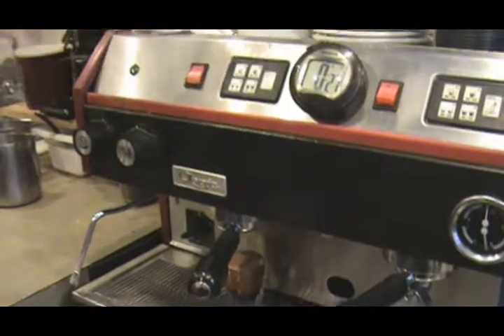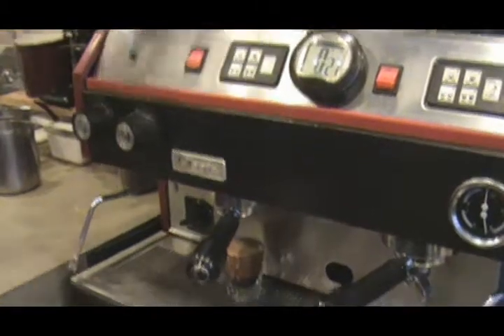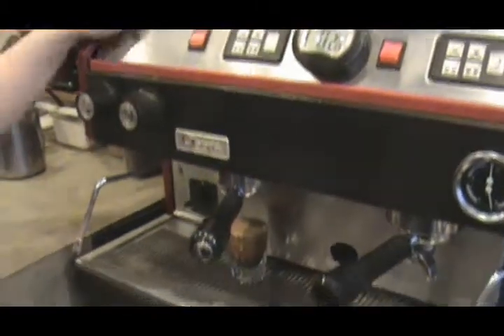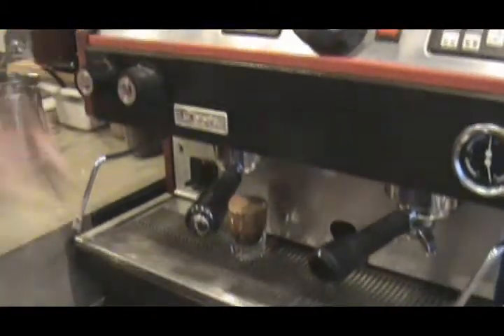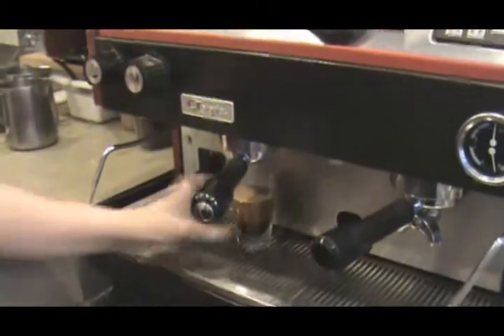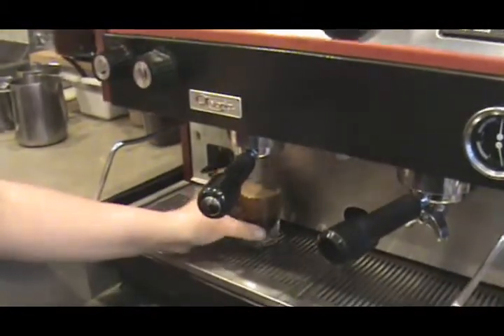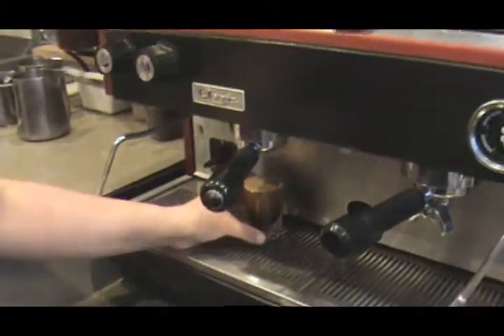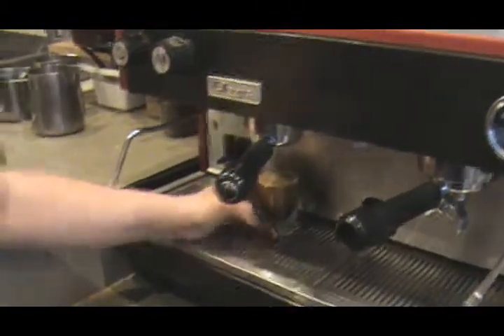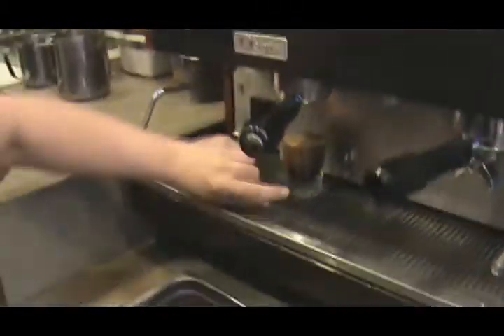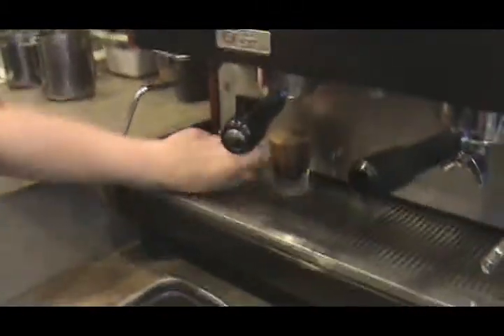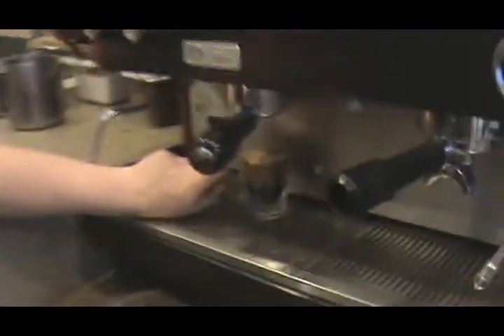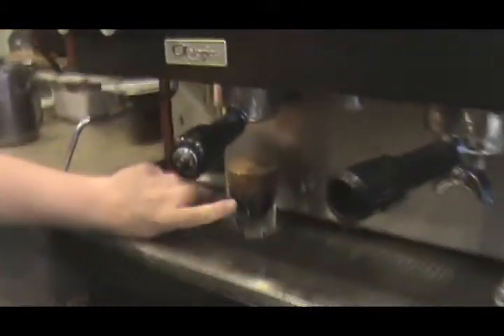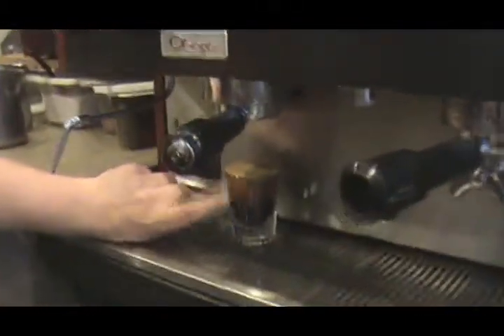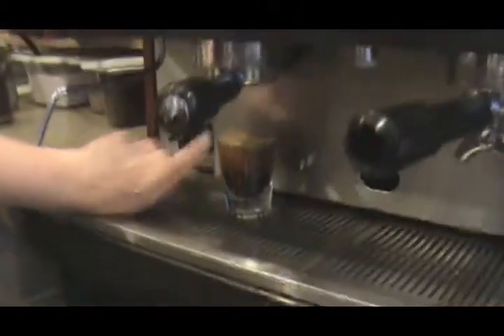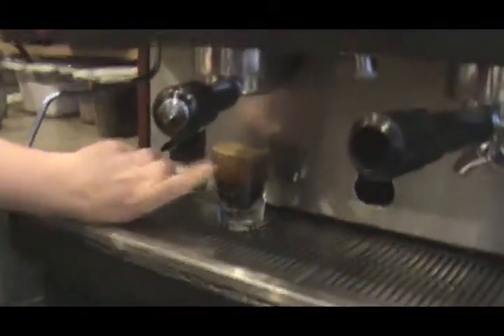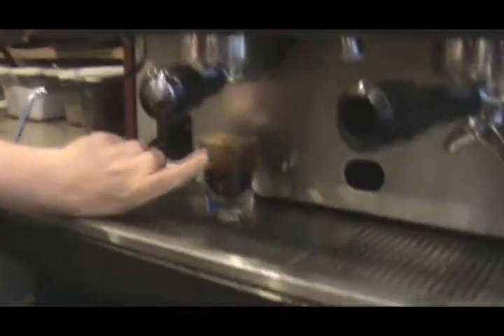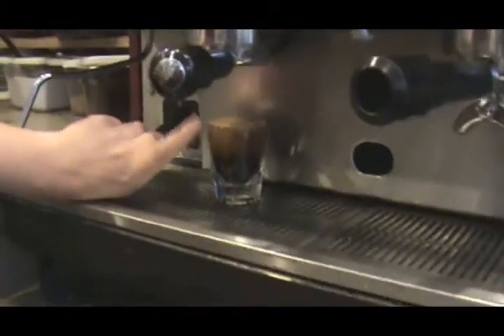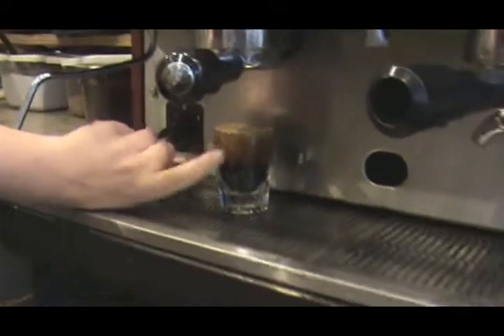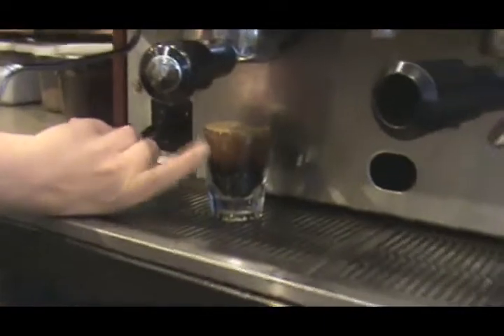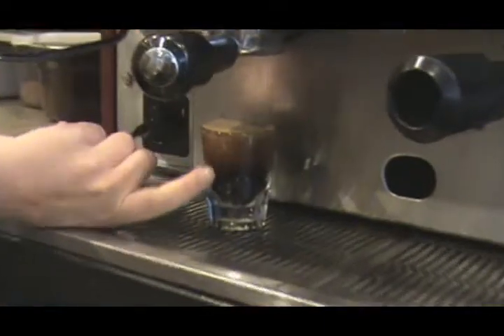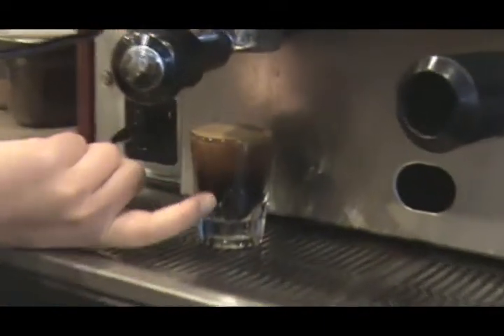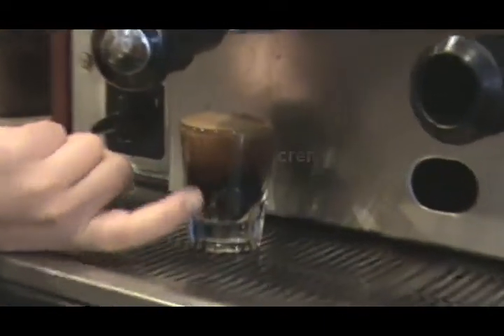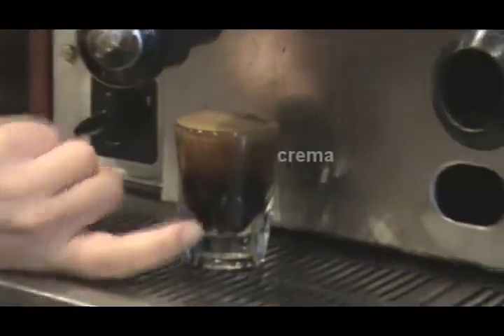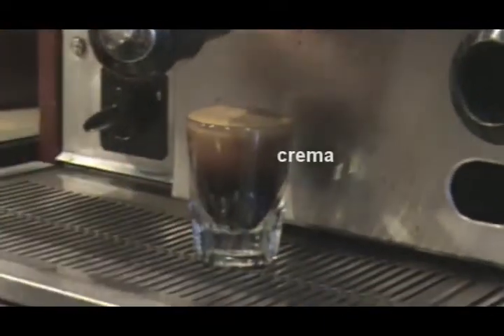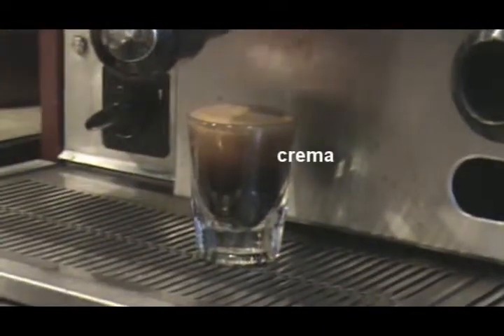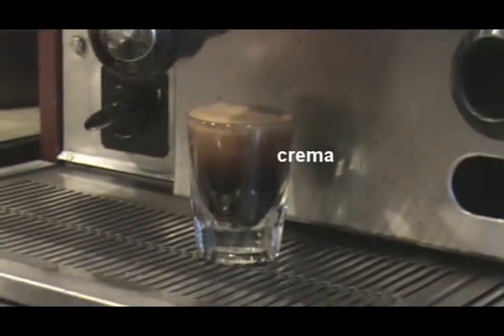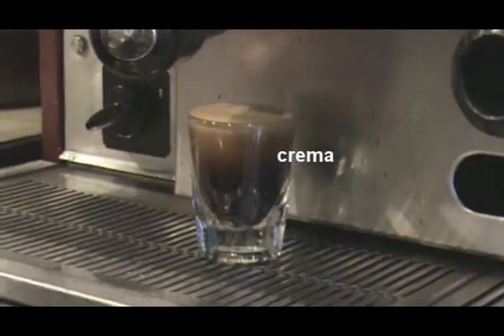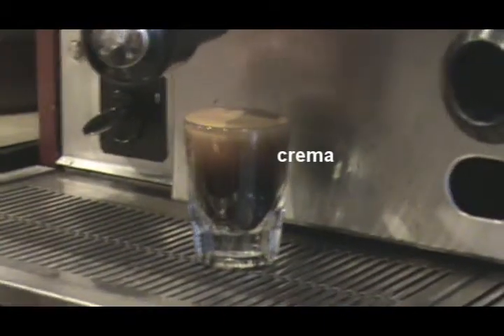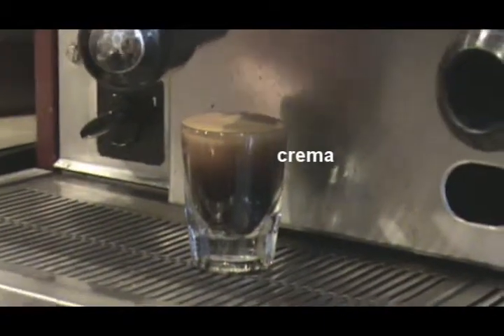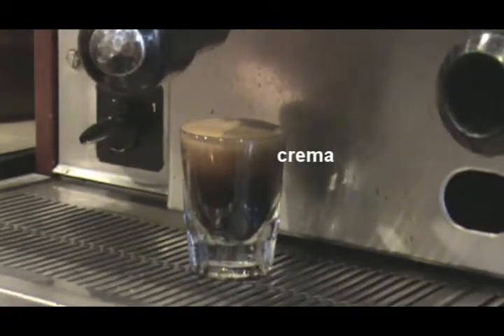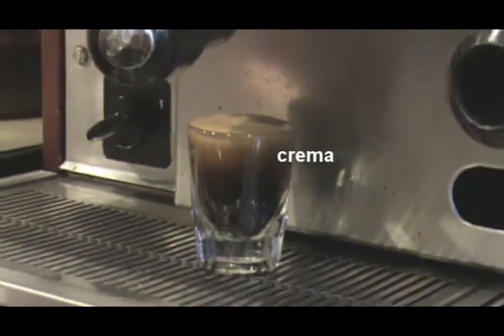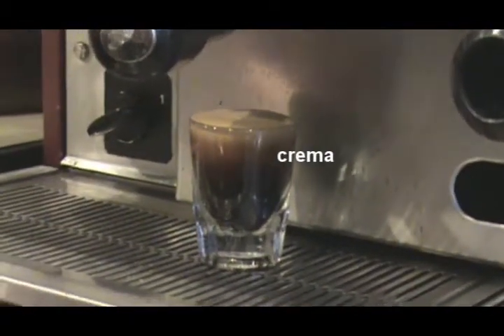Here we go — a shot of espresso. All of this liquid on top, the creamy layer, is called crema. And that's what's going to give that nice, smooth flavor to your espresso shot.